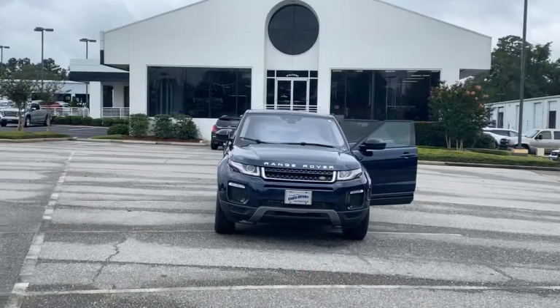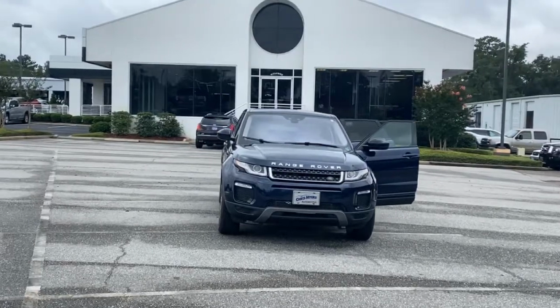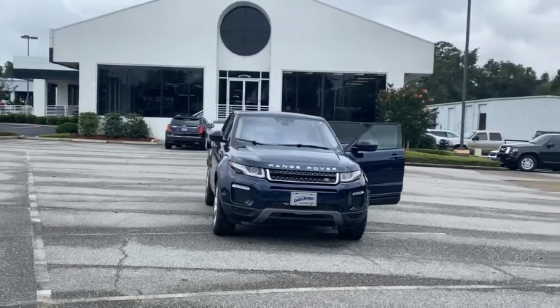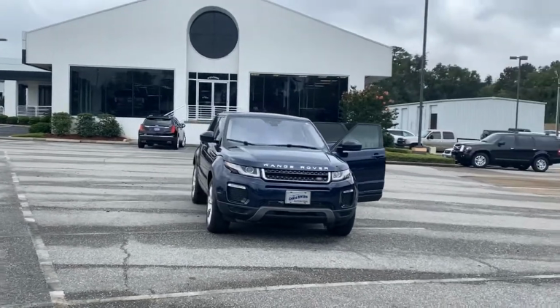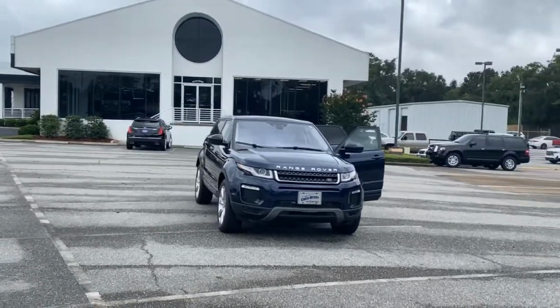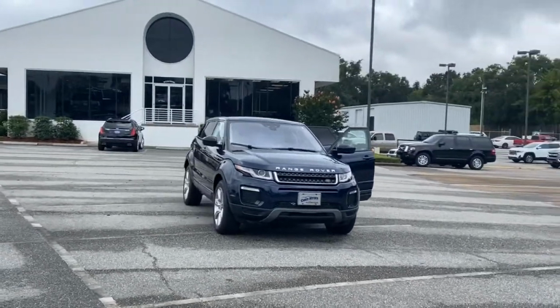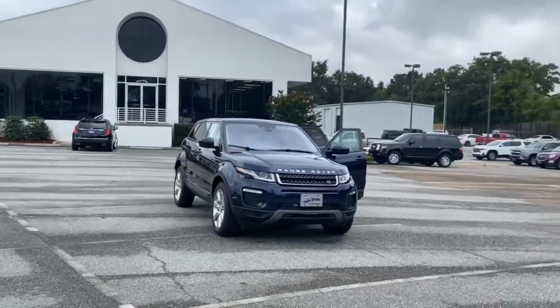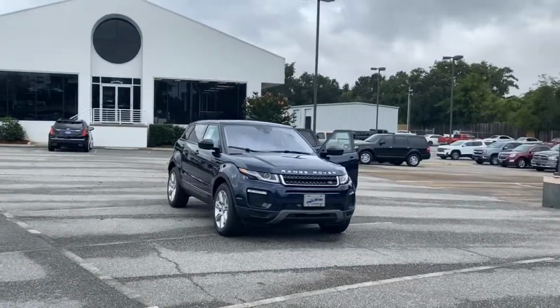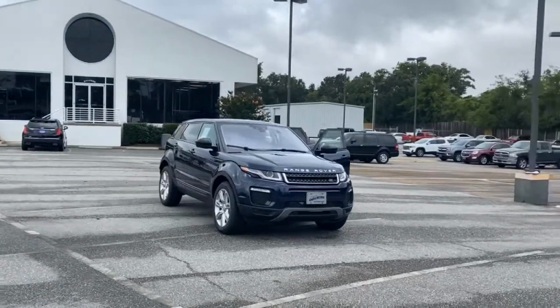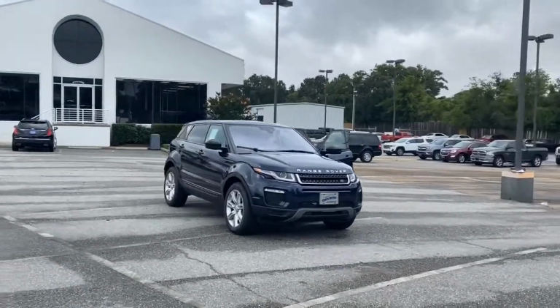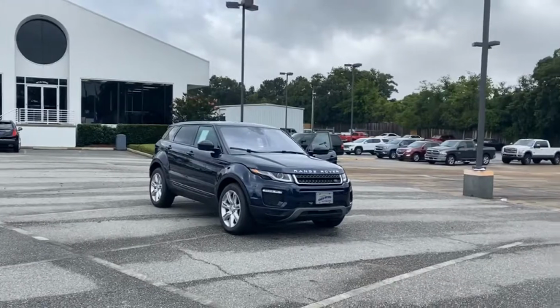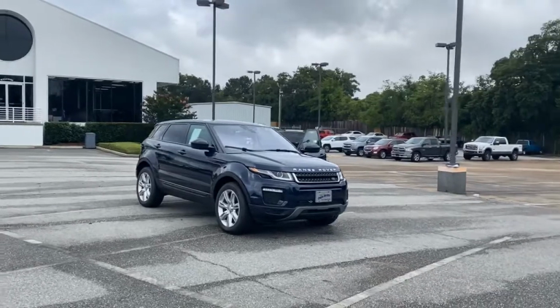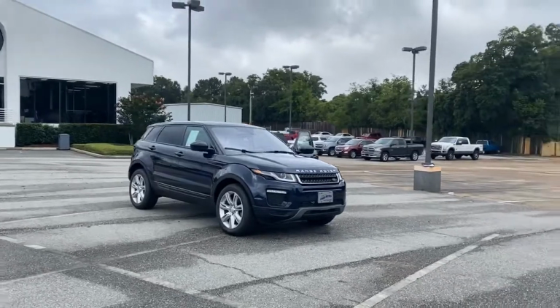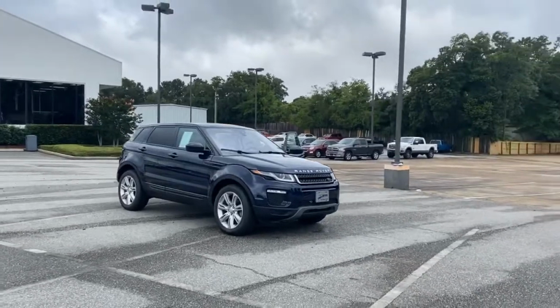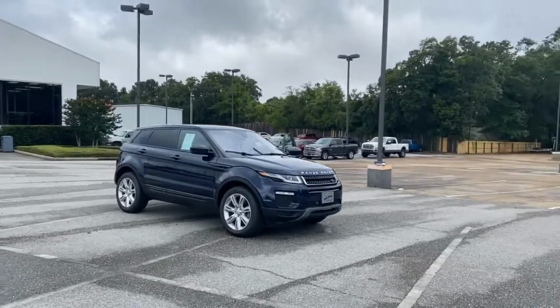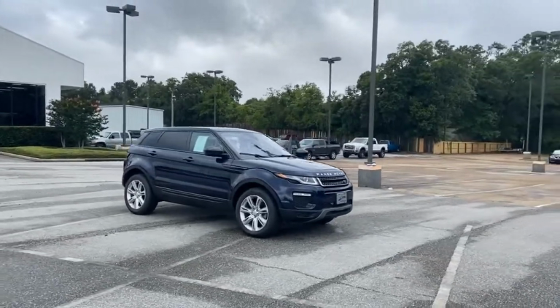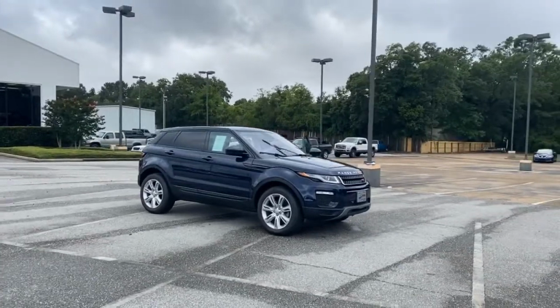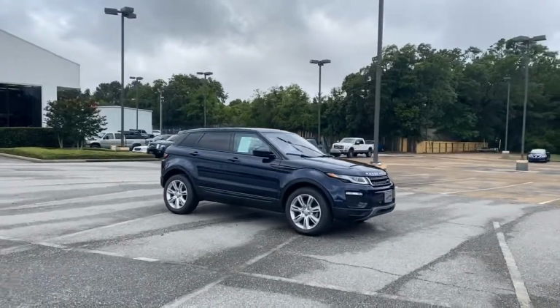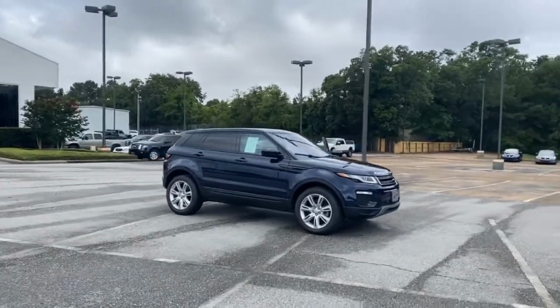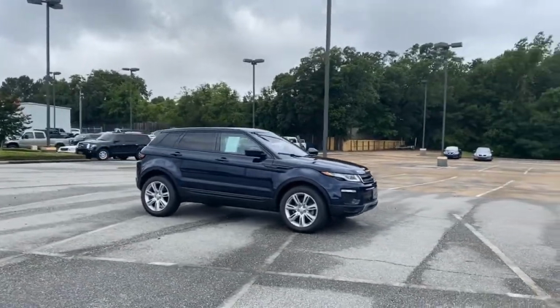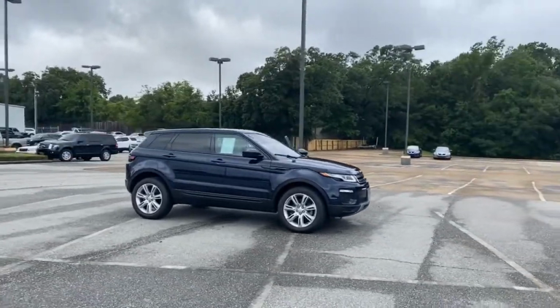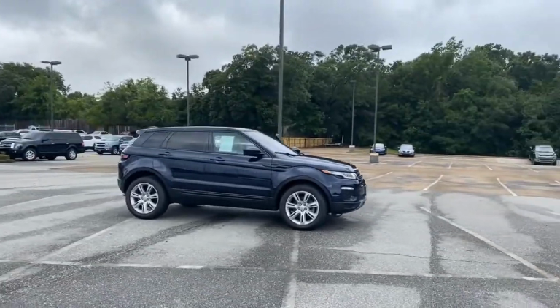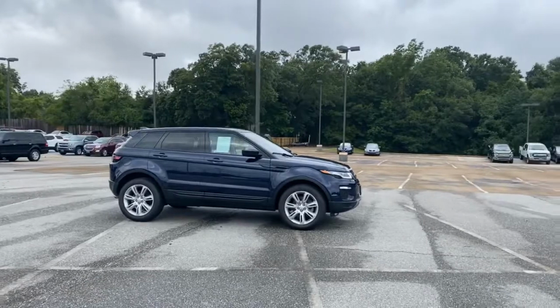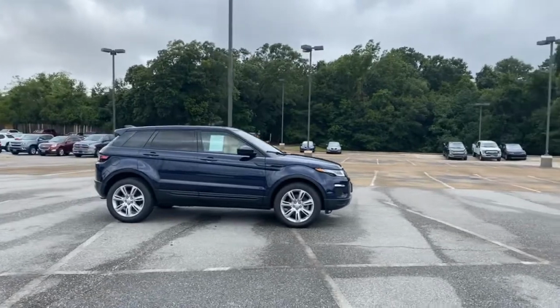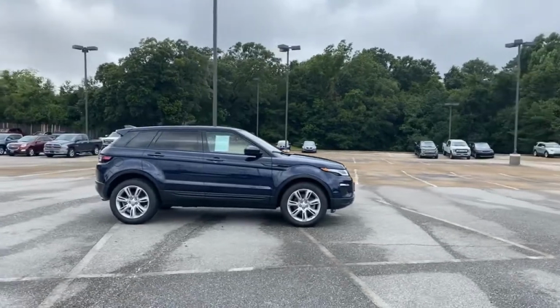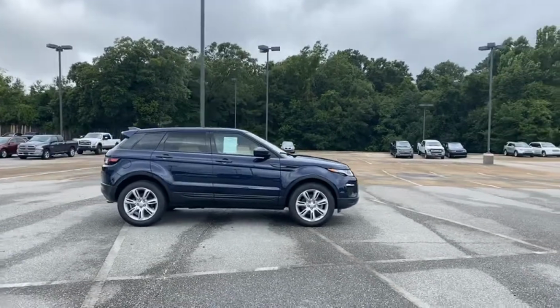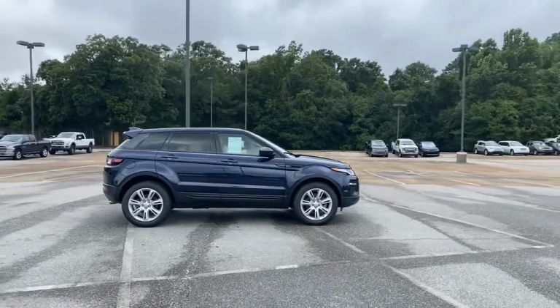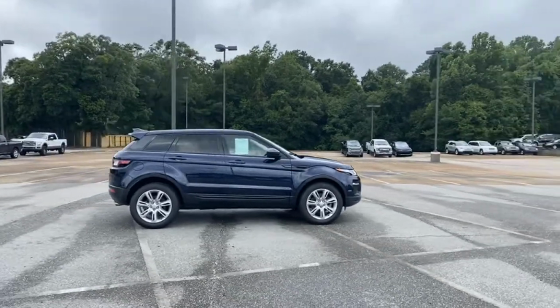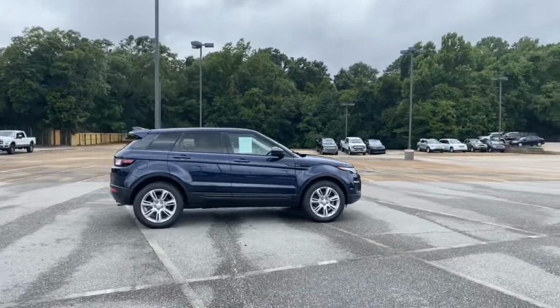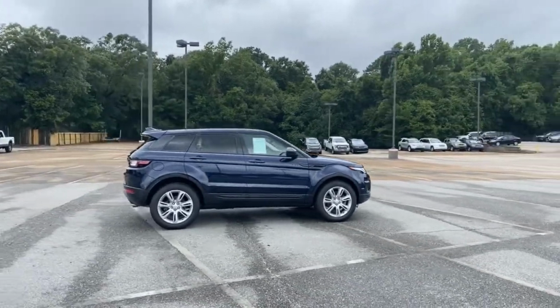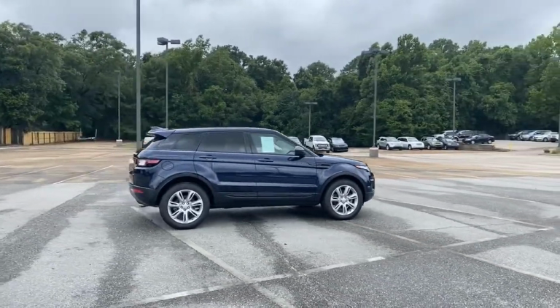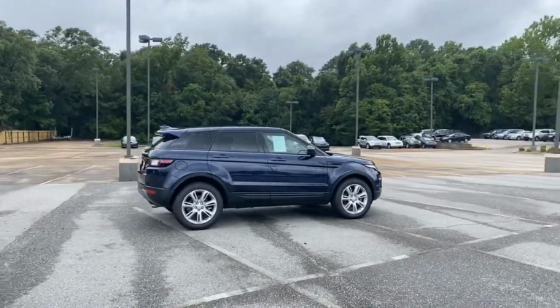Welcome to Chris Meyer's Auto Mall. If you are ready to make a statement and are seeking a premium, luxury, compact SUV, then come see and test drive this one-owner 2017 Indigo Blue Land Rover Evoque SE.